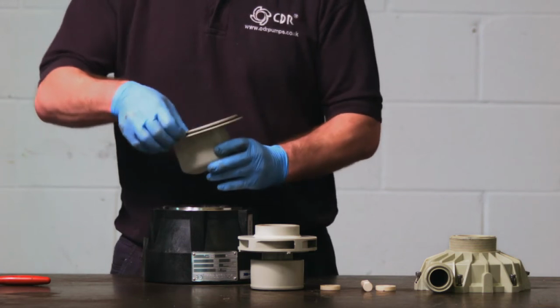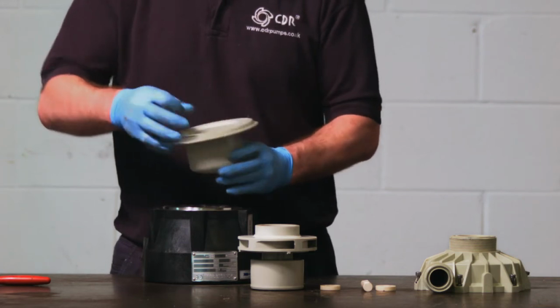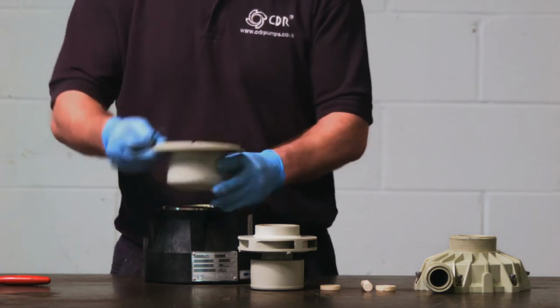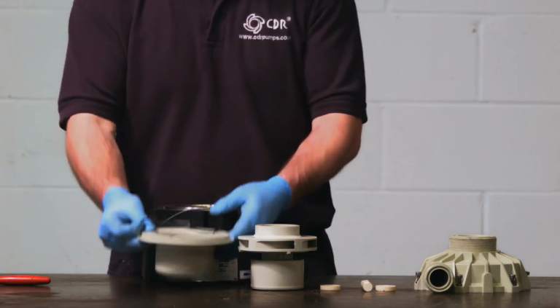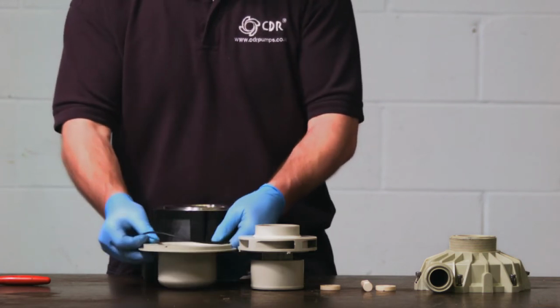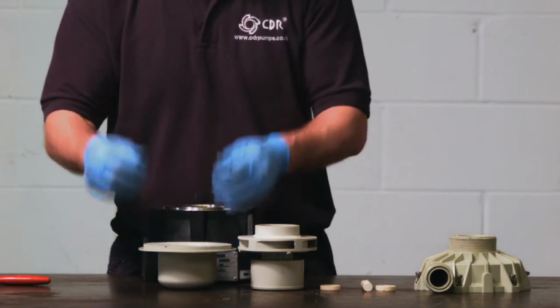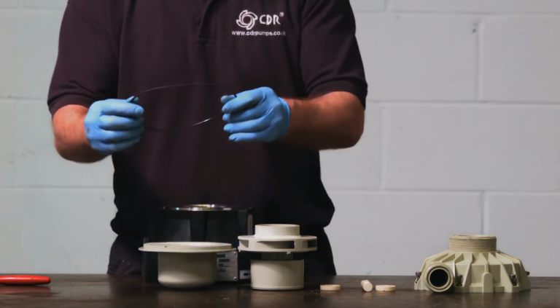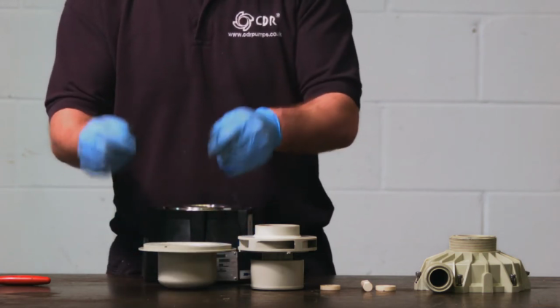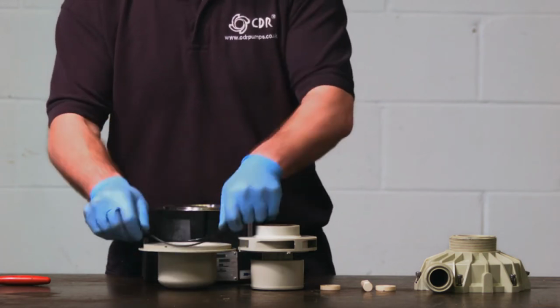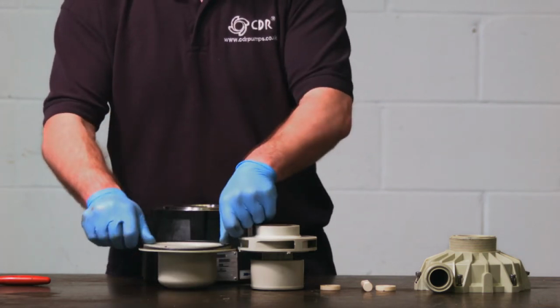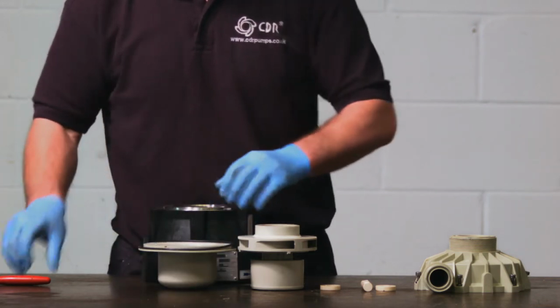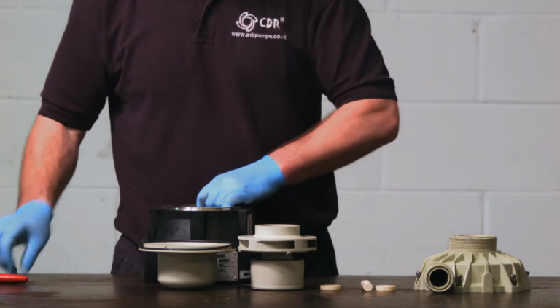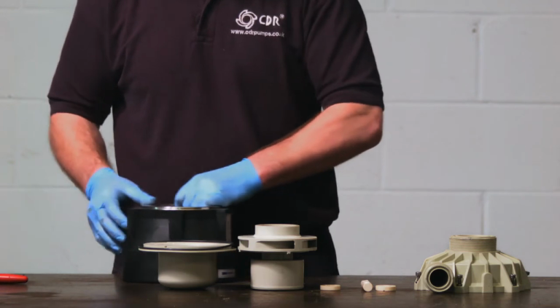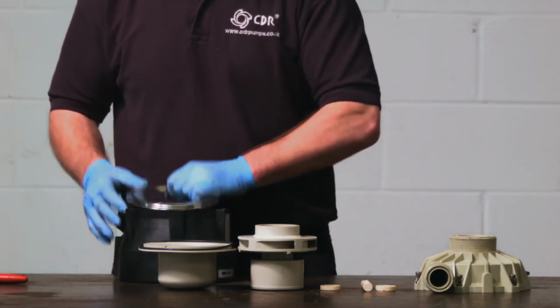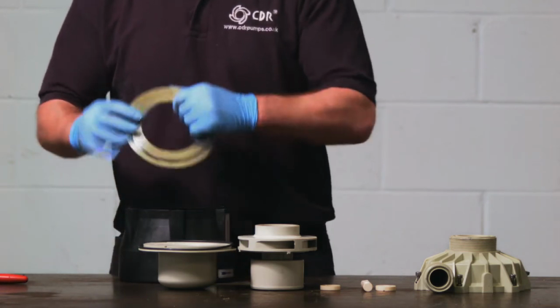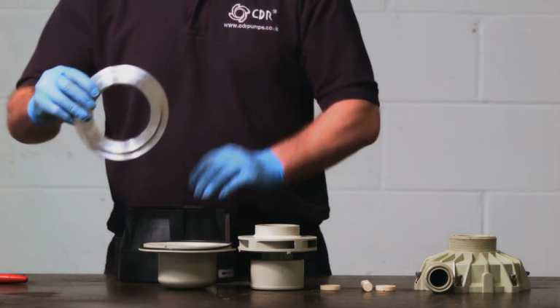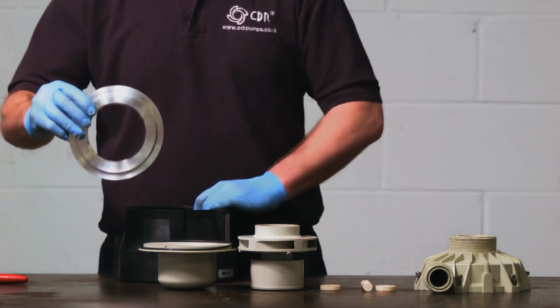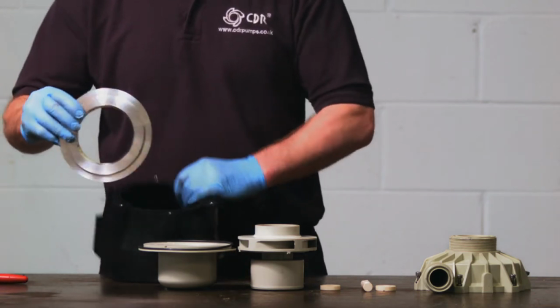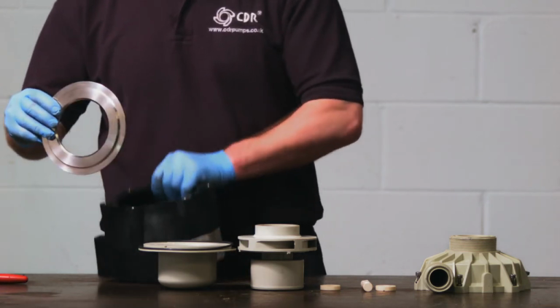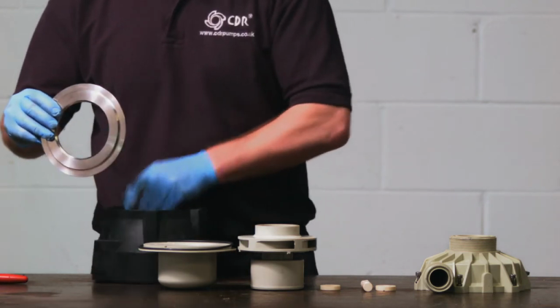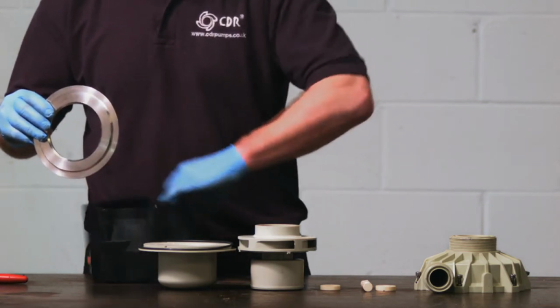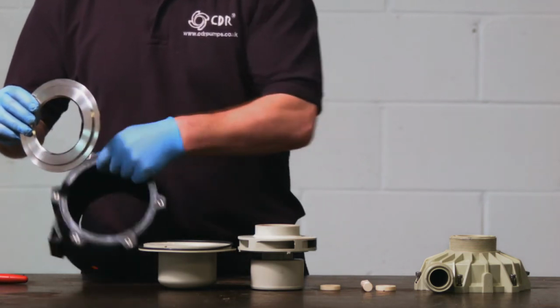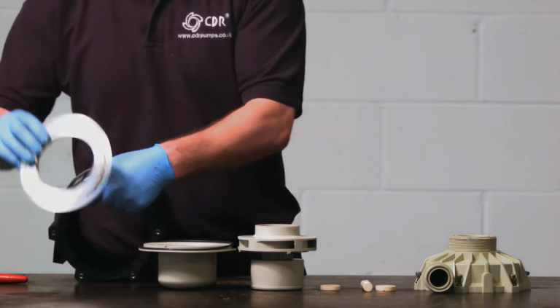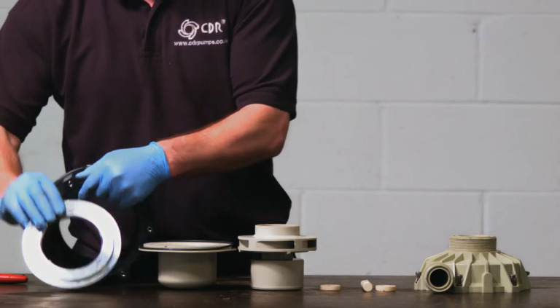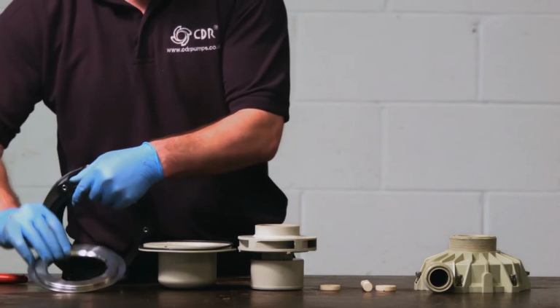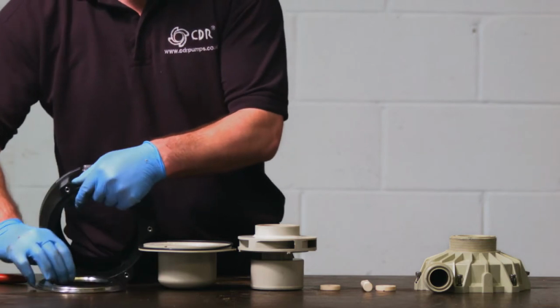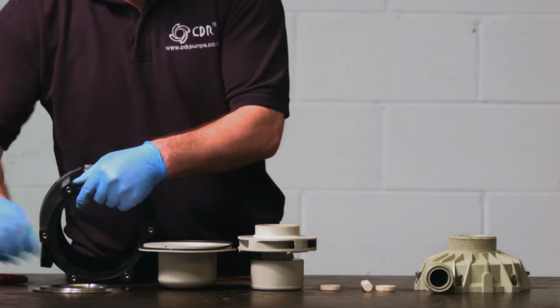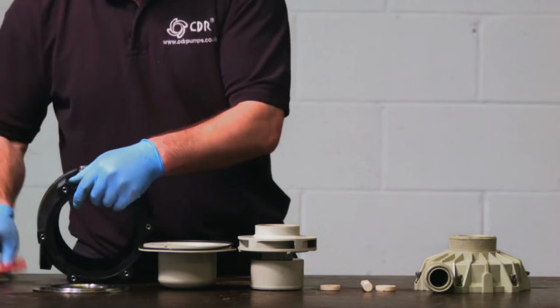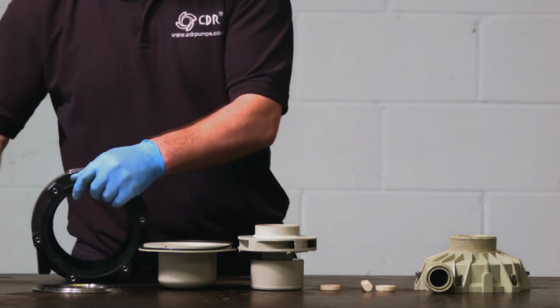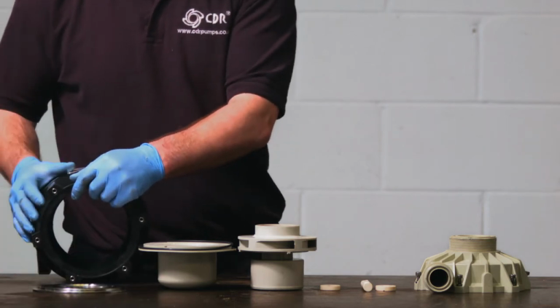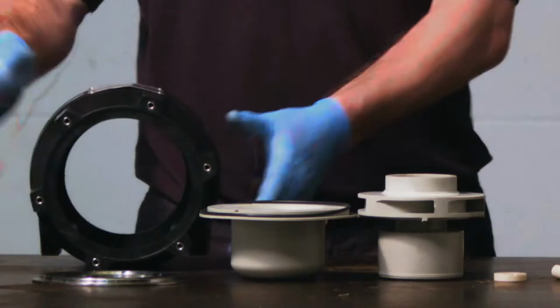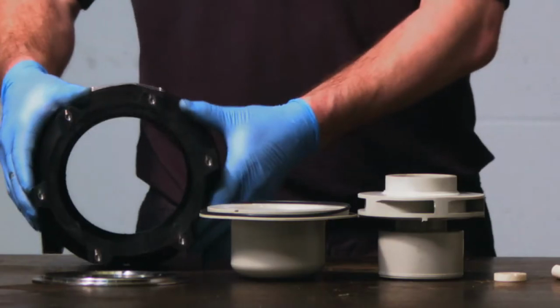The isolation shell is removed with the o-ring and then finally the locating flange. These are all the components of the large STN. There are different material options for the internals of the large STN mag drive pumps.